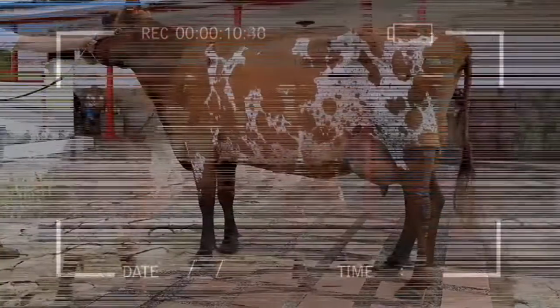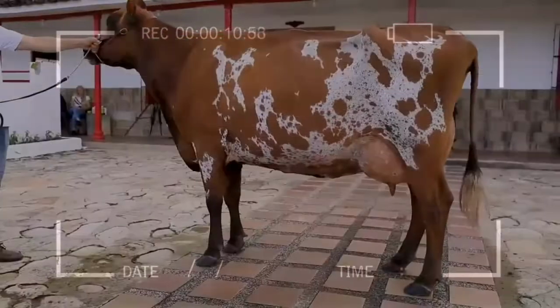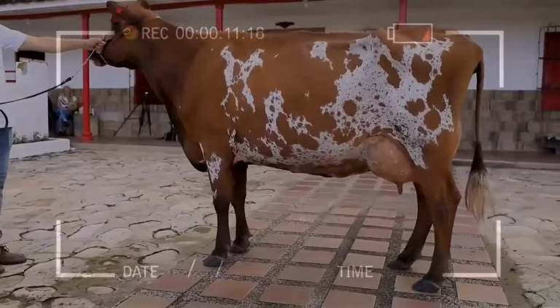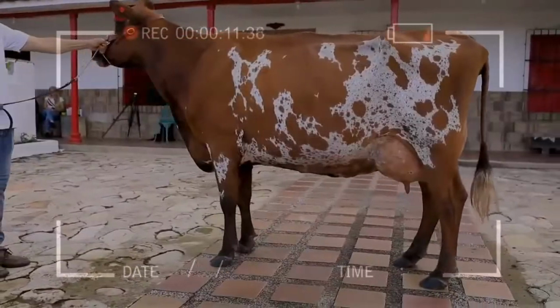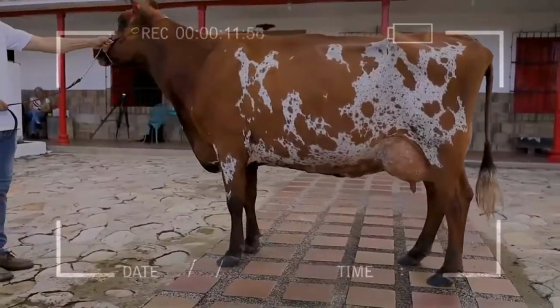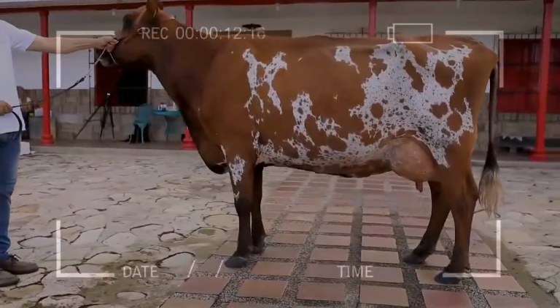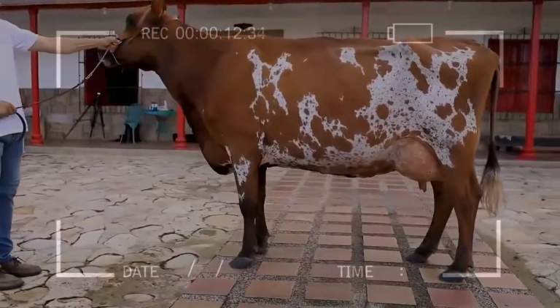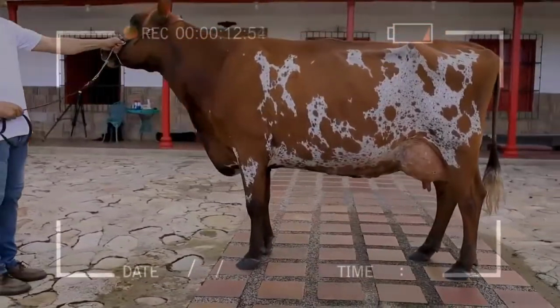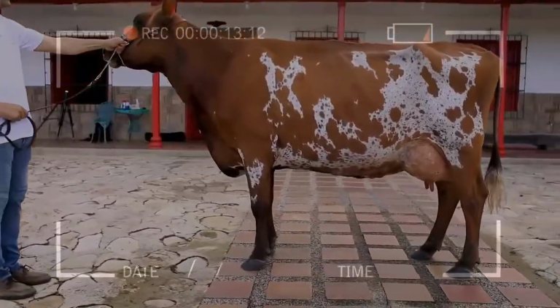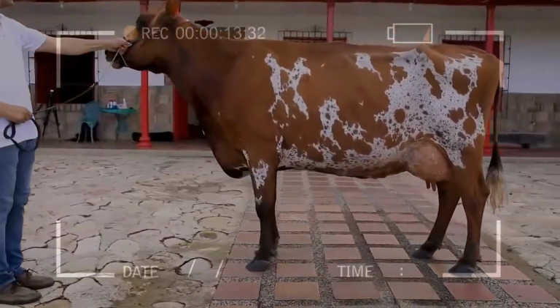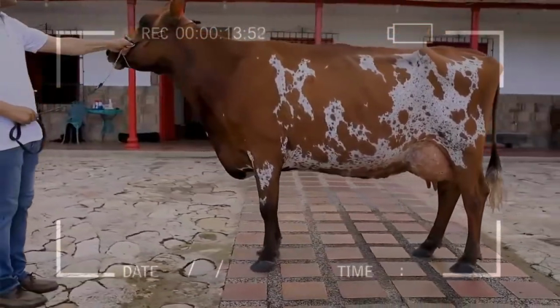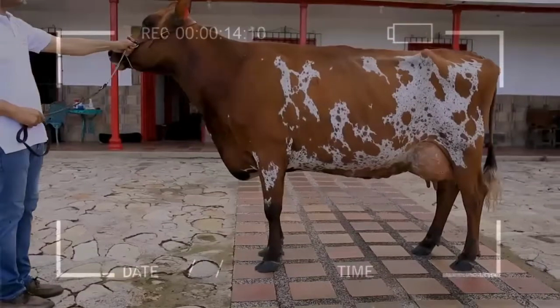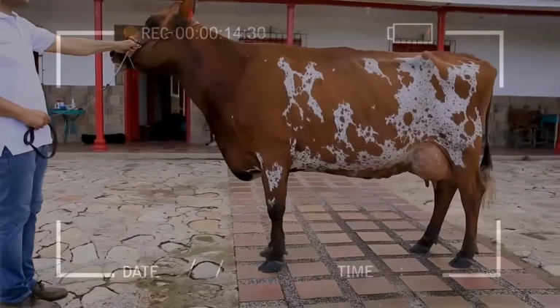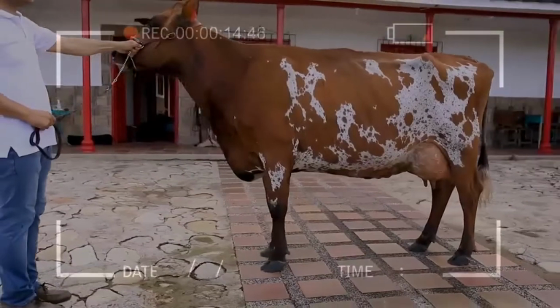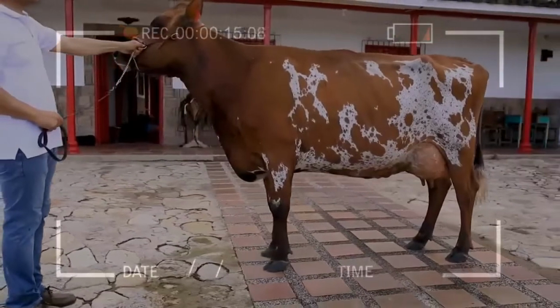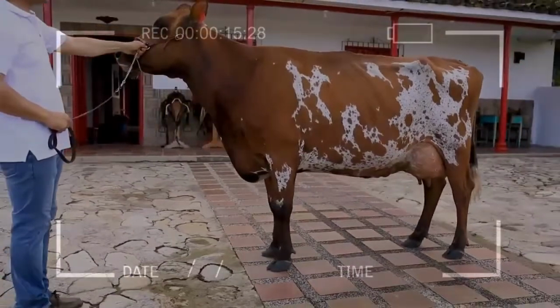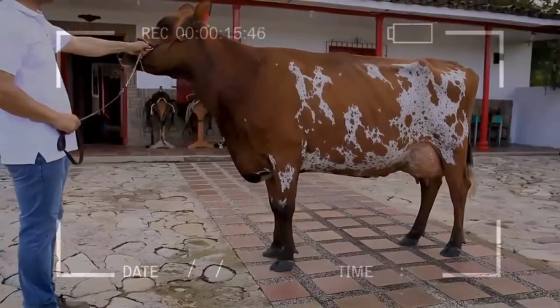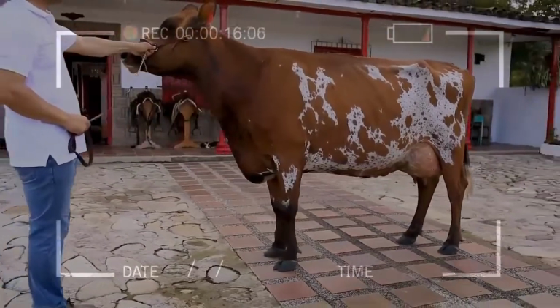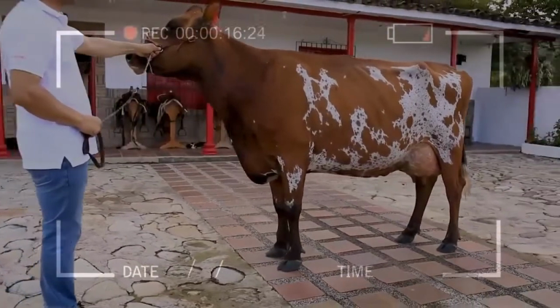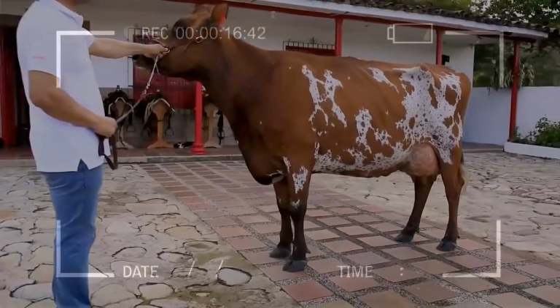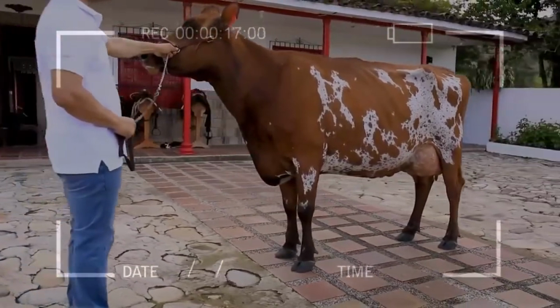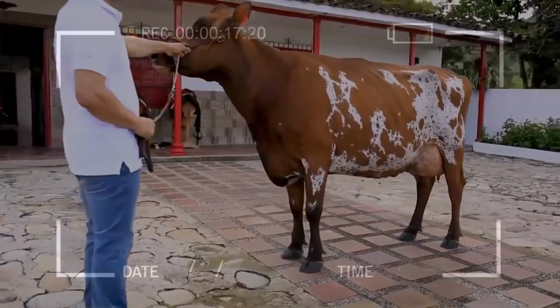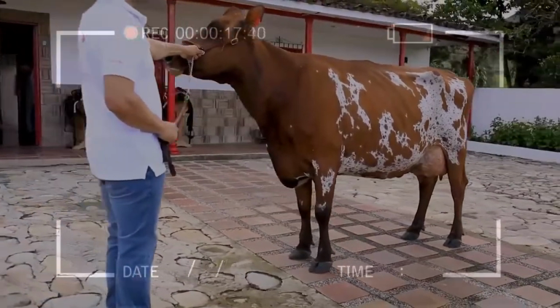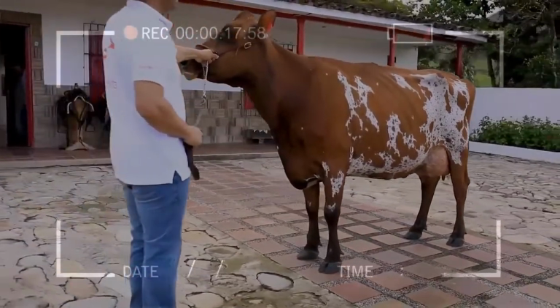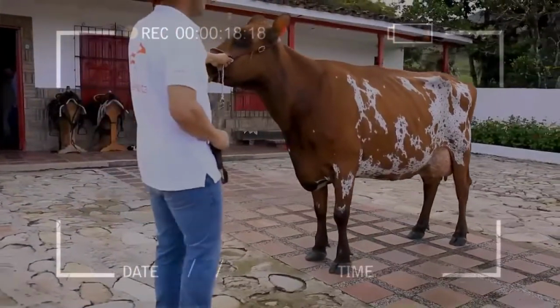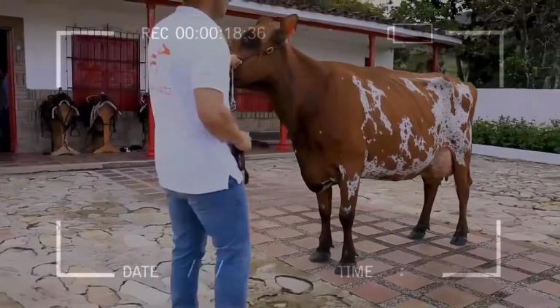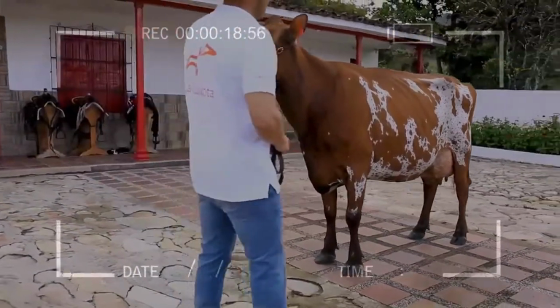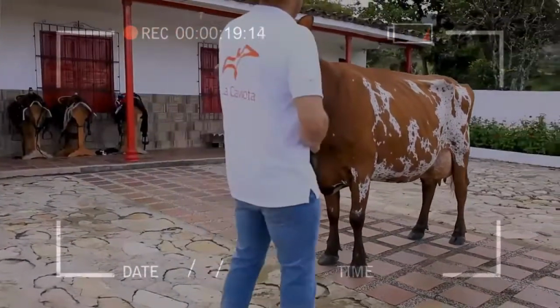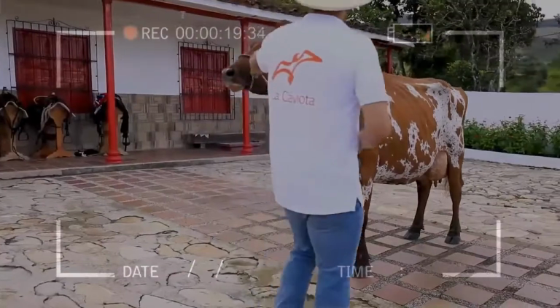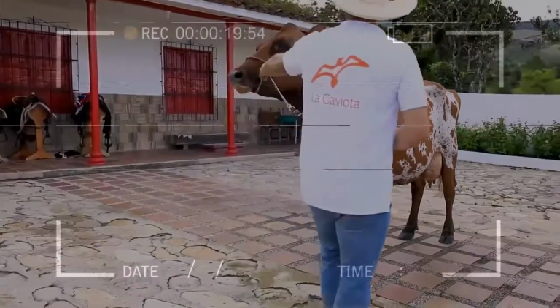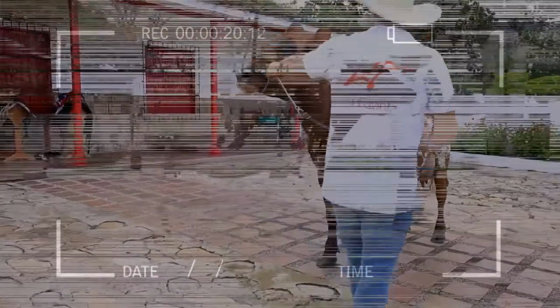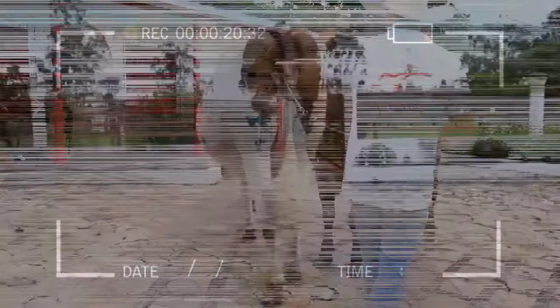Ayrshires are especially noted for the superior shape and quality of the udder. The composition of the milk made it ideally suited for the production of butter and cheese by the early Scottish dairyman.